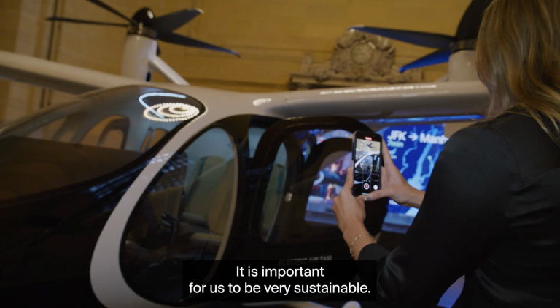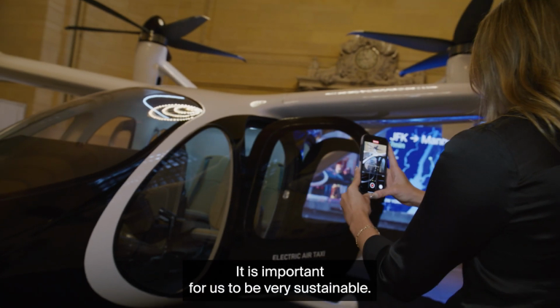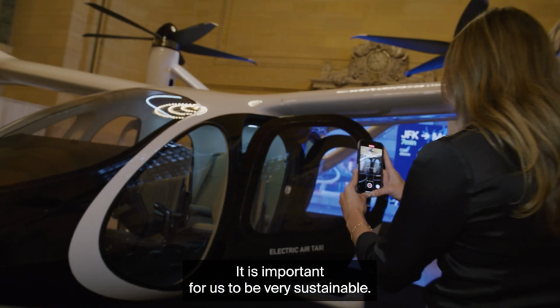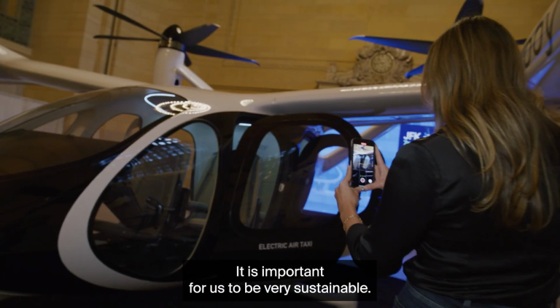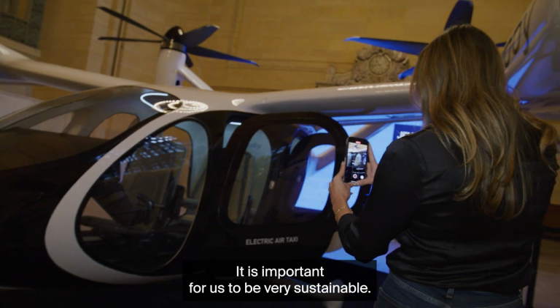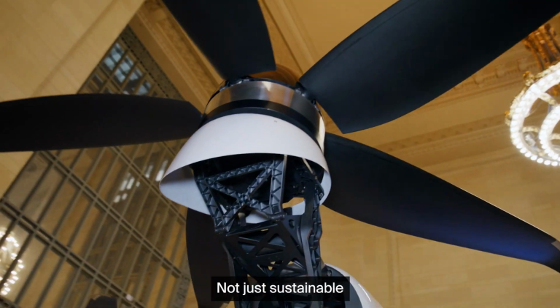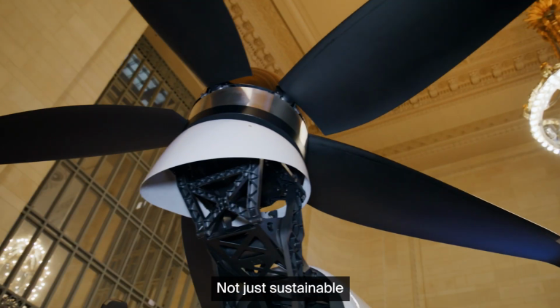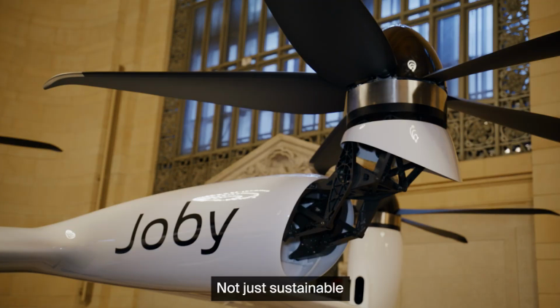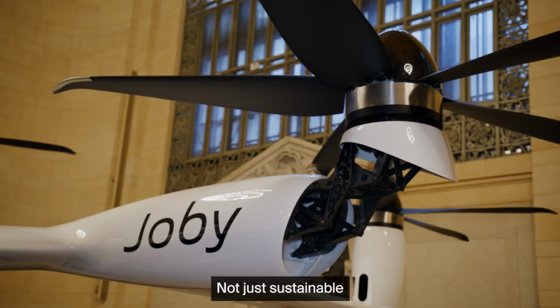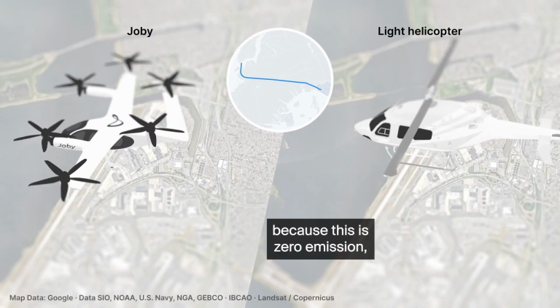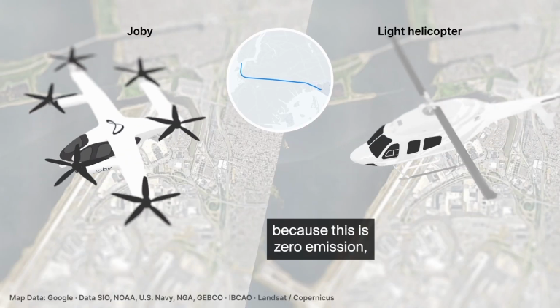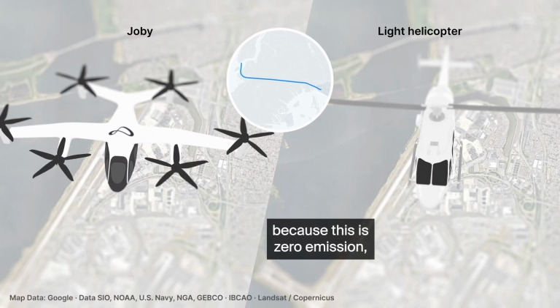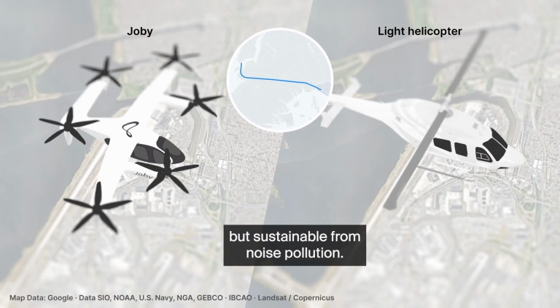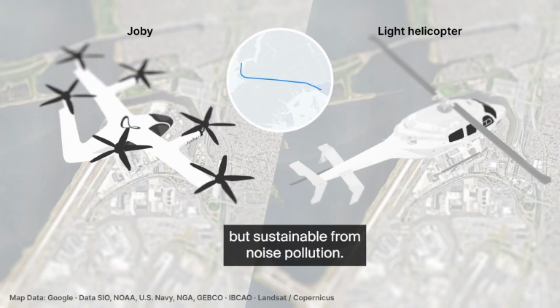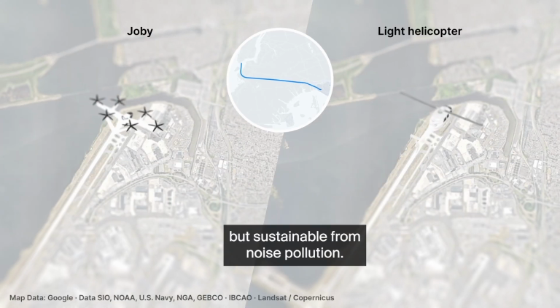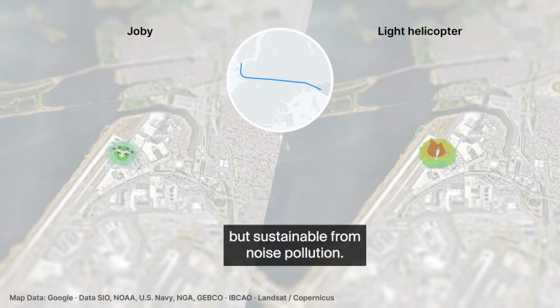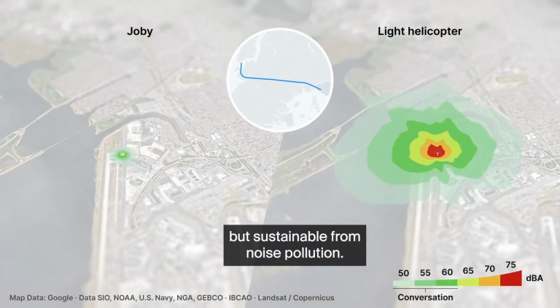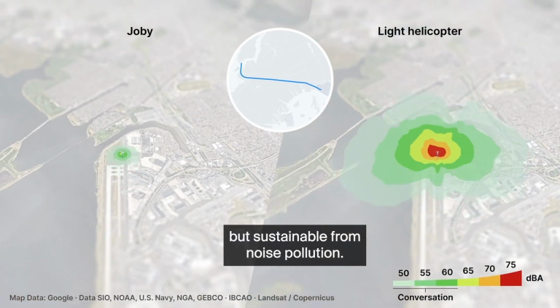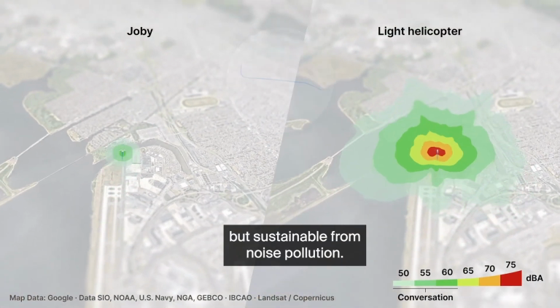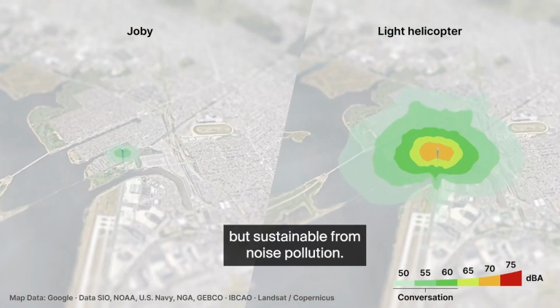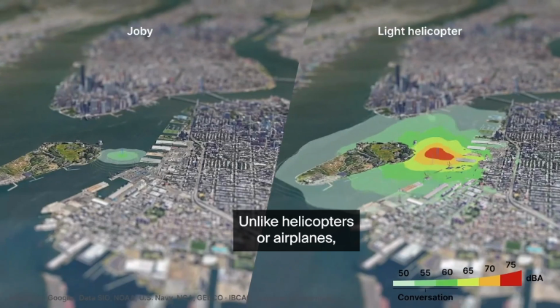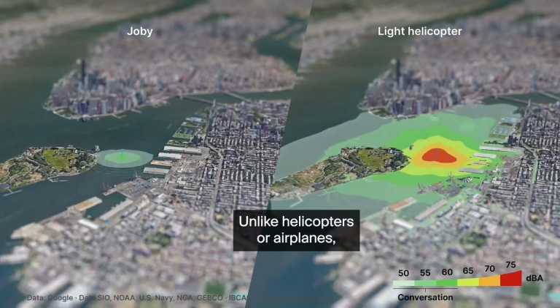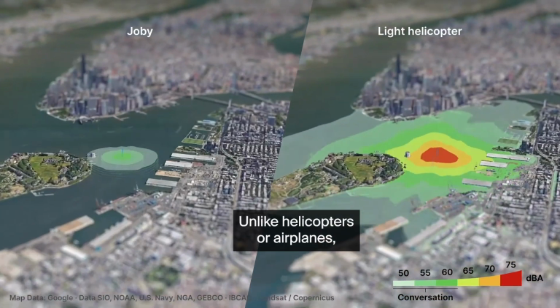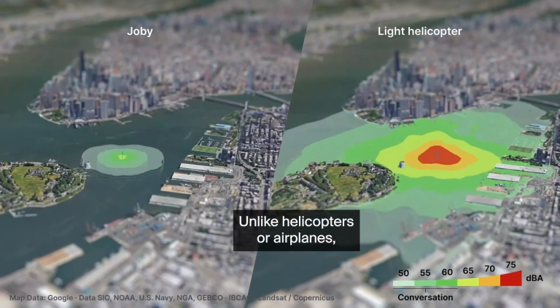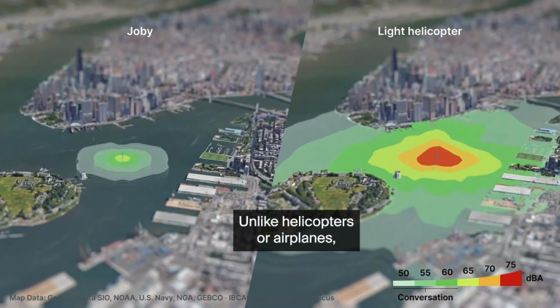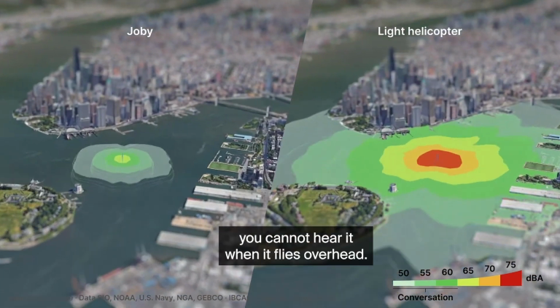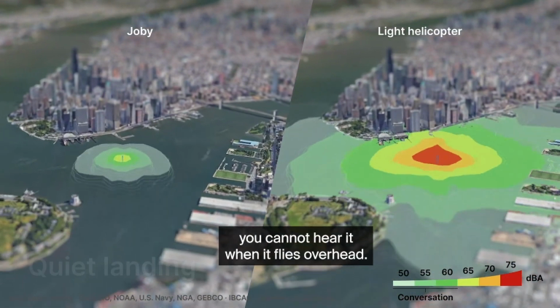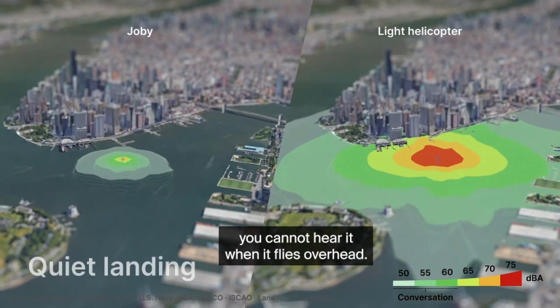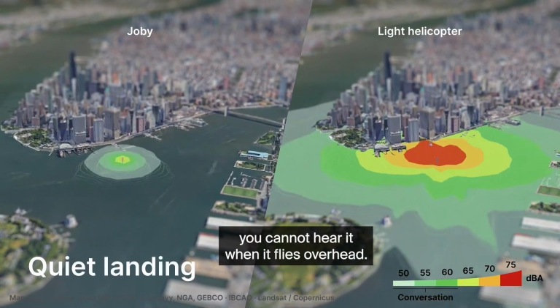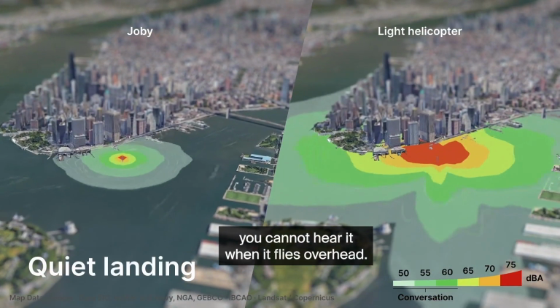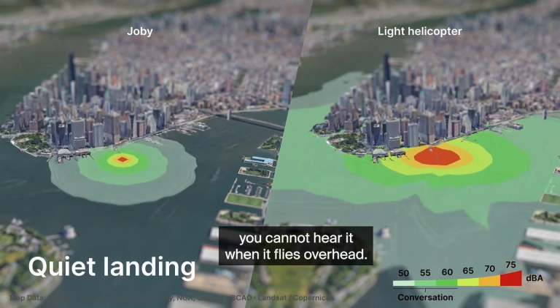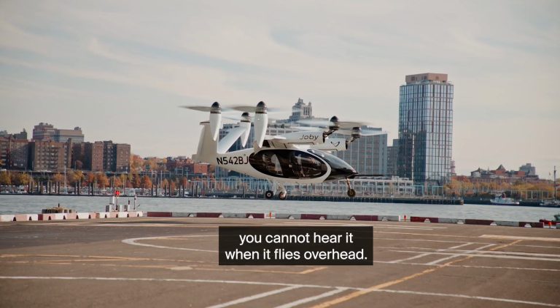It is important for us to be very sustainable — not just sustainable because this is zero emission, but sustainable from noise pollution. Unlike helicopters or airplanes, you cannot hear it when it flies overhead.